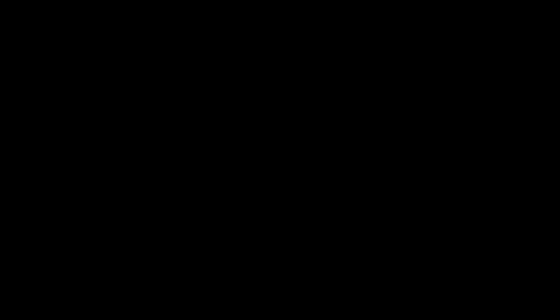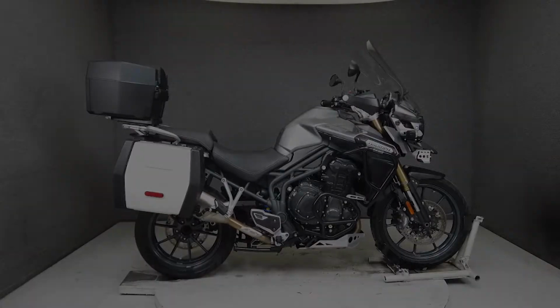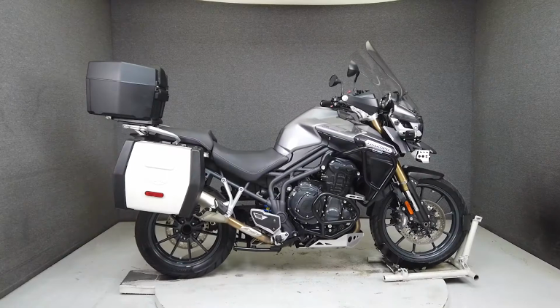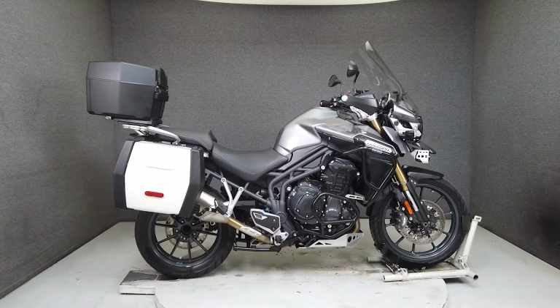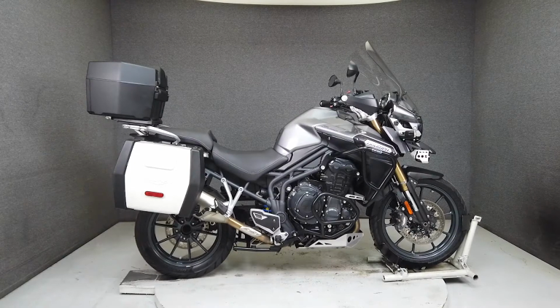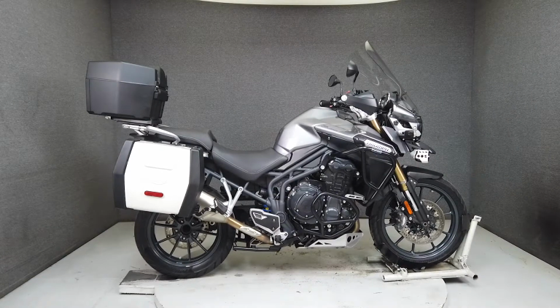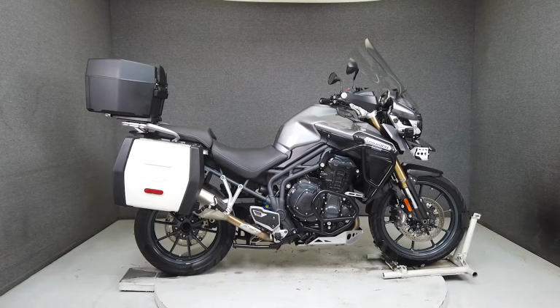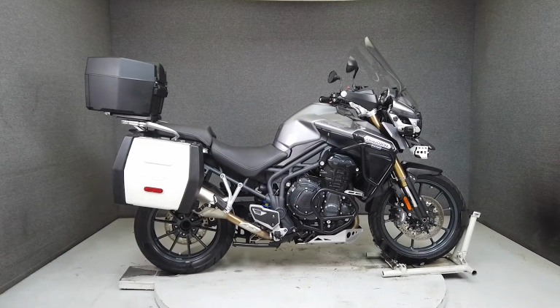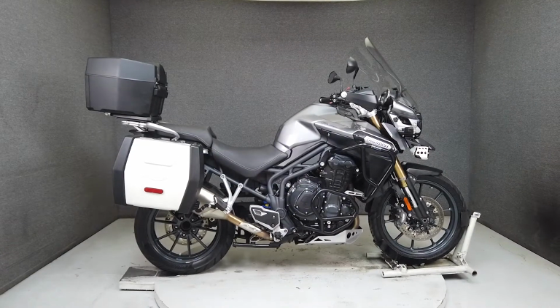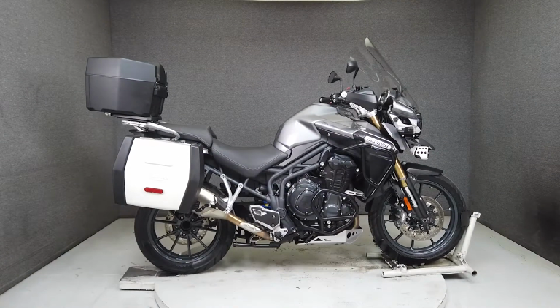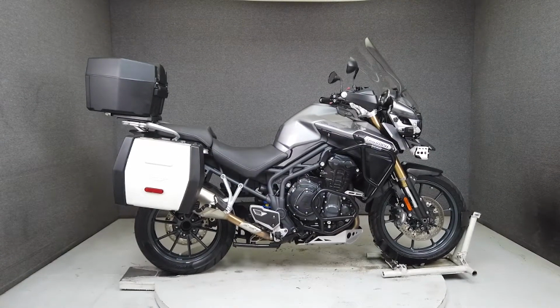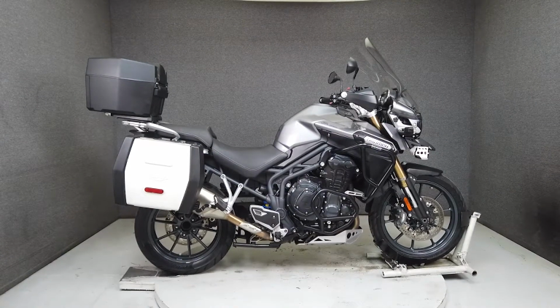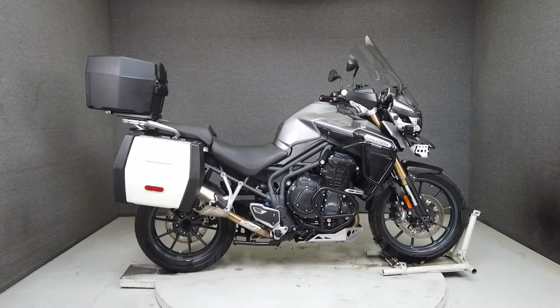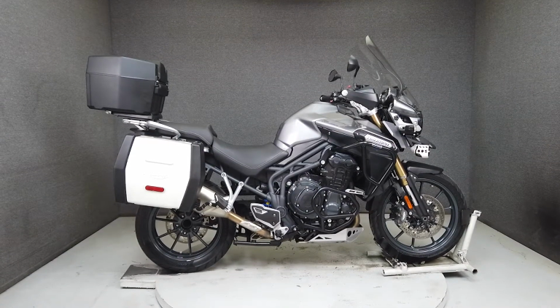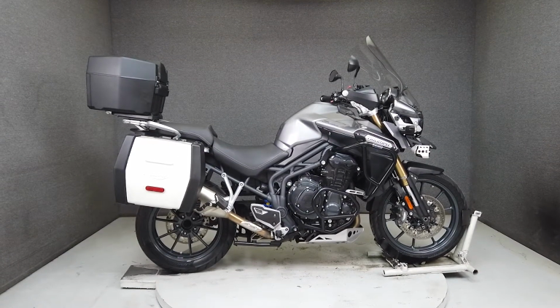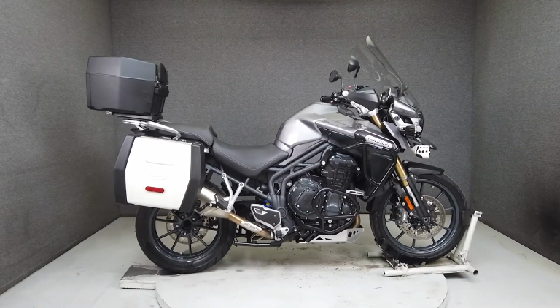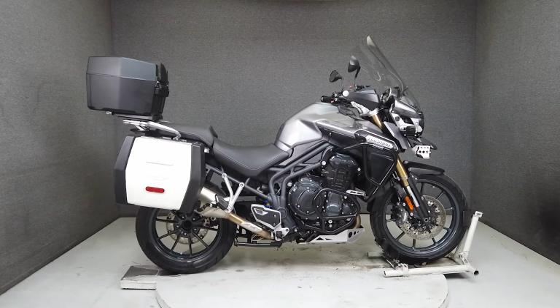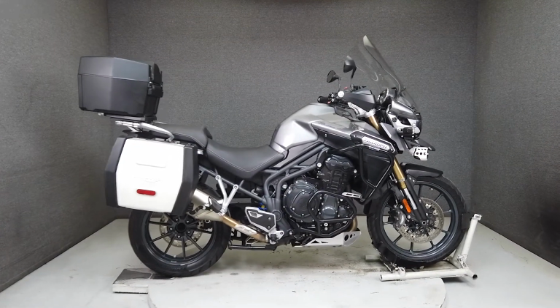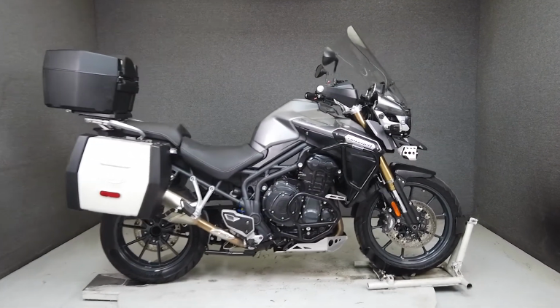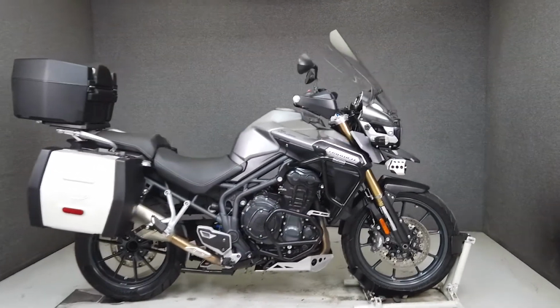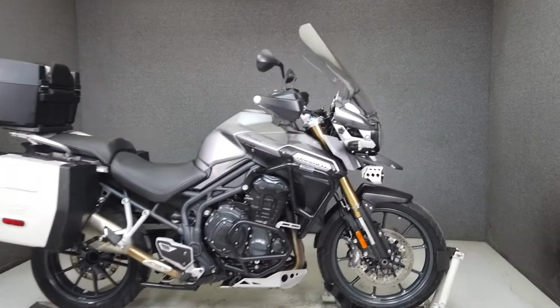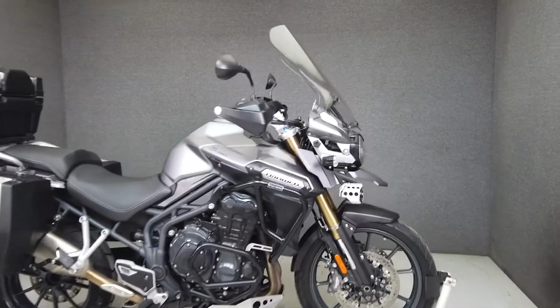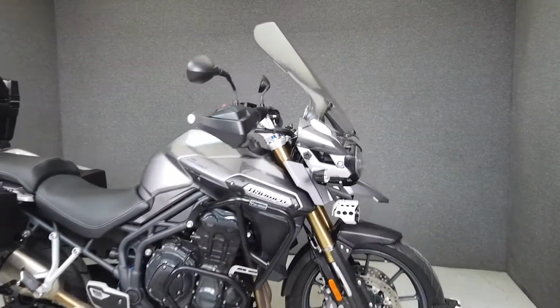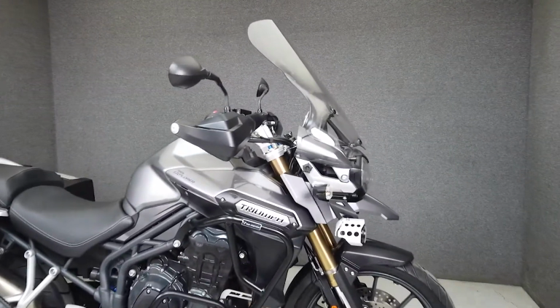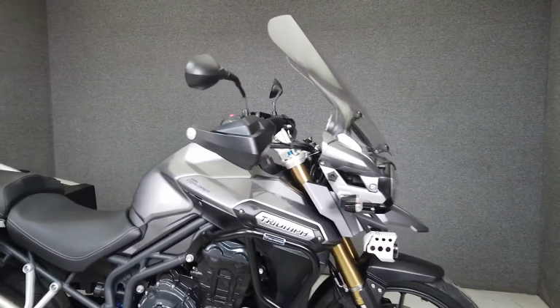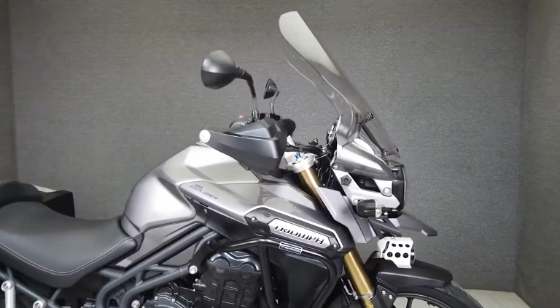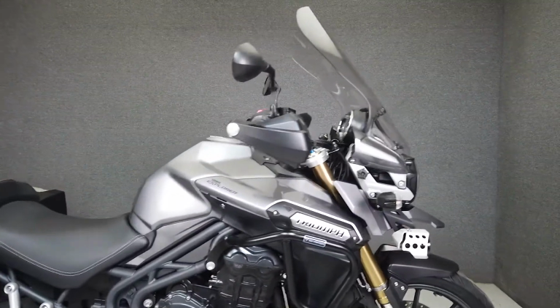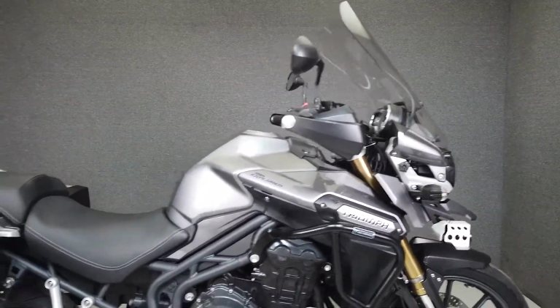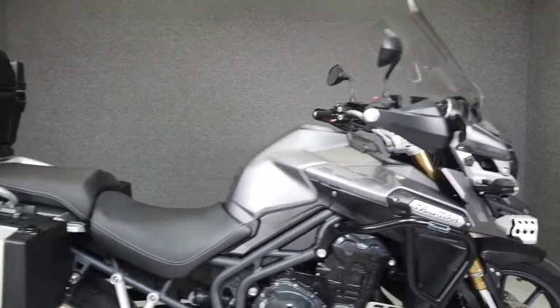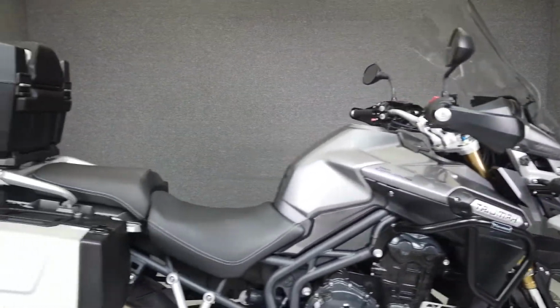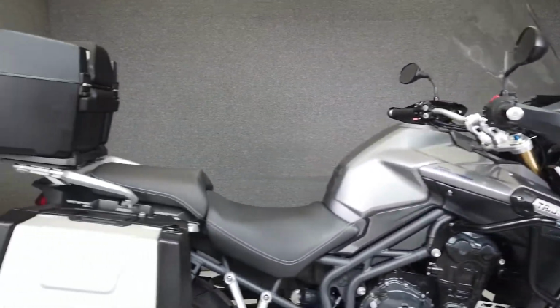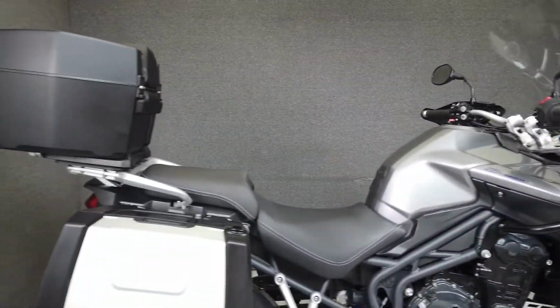Hey everyone, this is Keegan from National Powersports. This 2012 Triumph Tiger Explorer with 21,233 miles passes New Hampshire State Inspection and runs well.